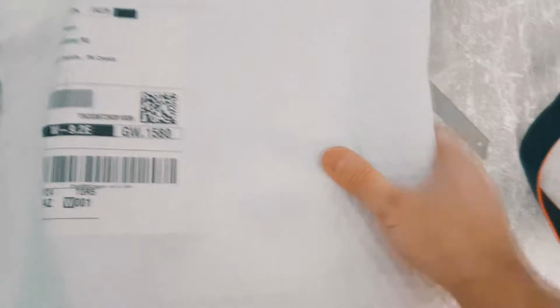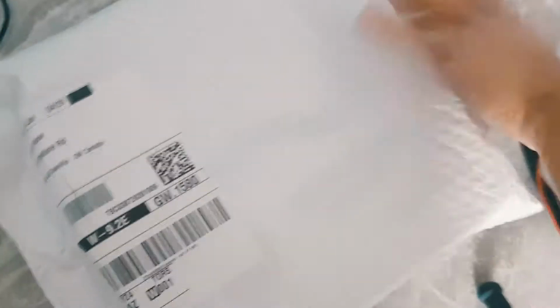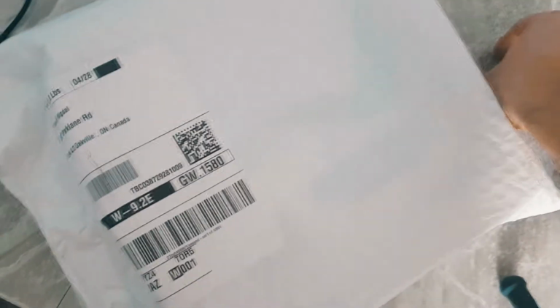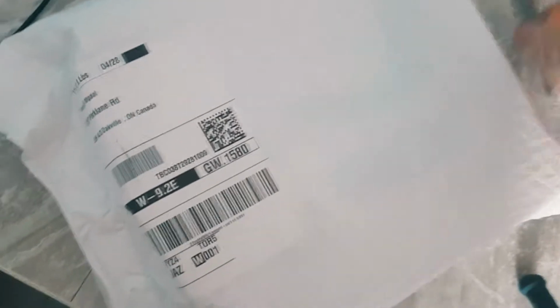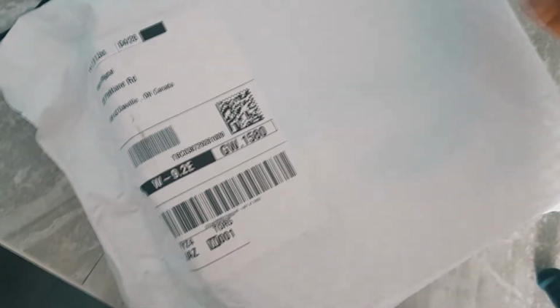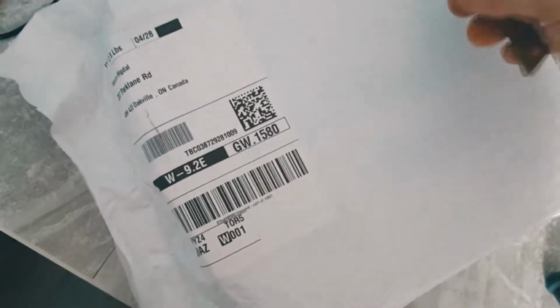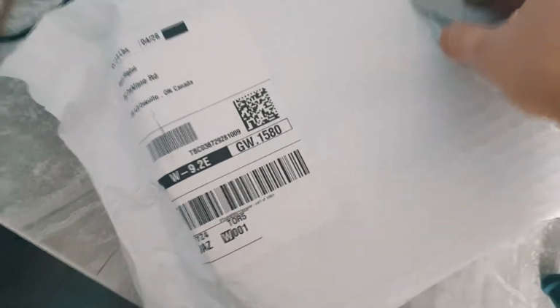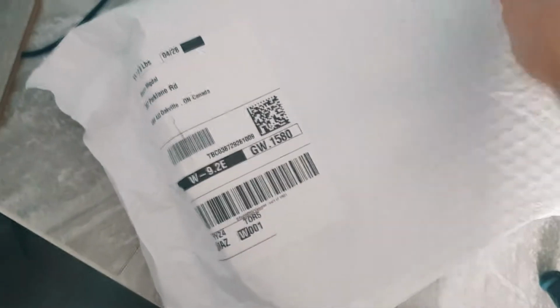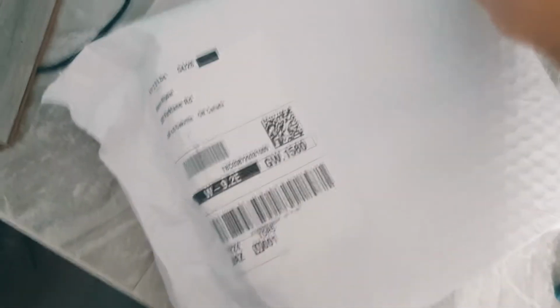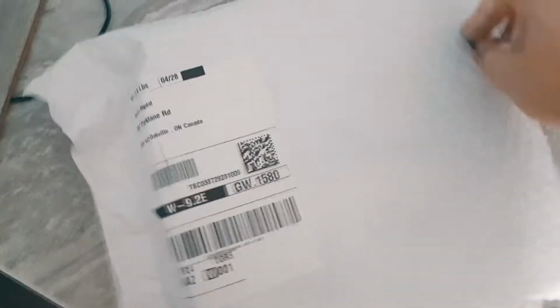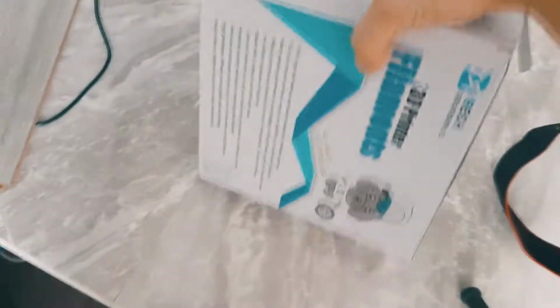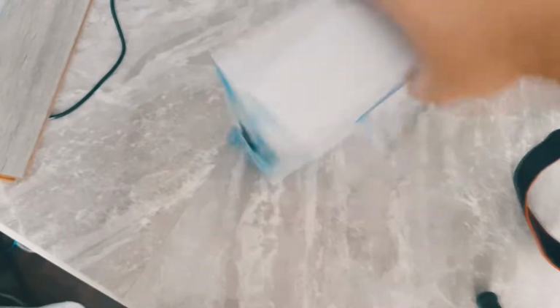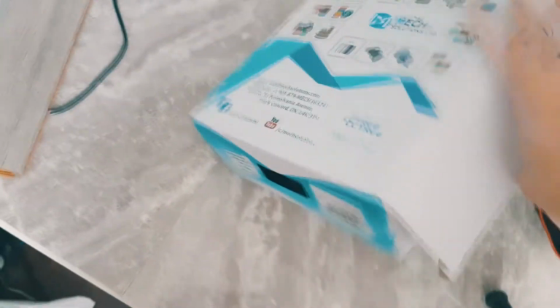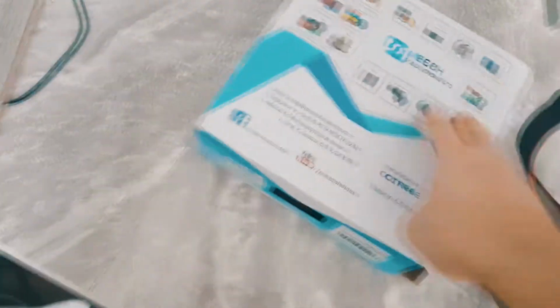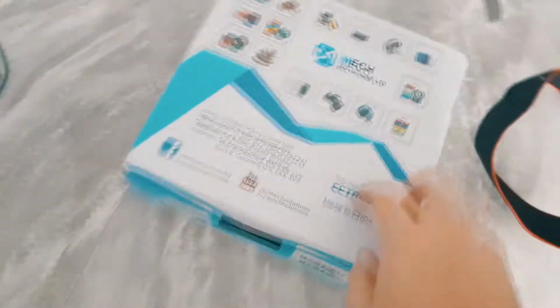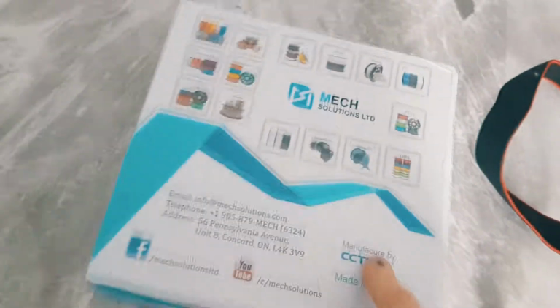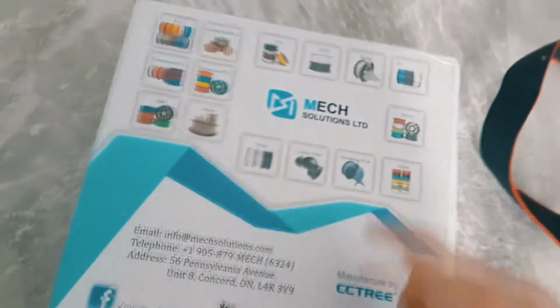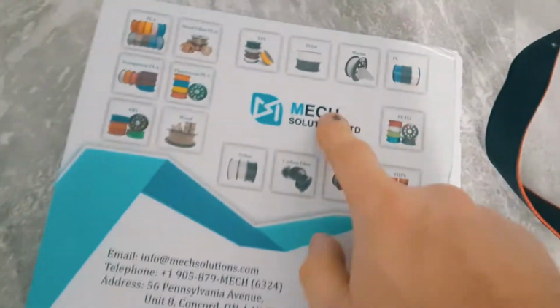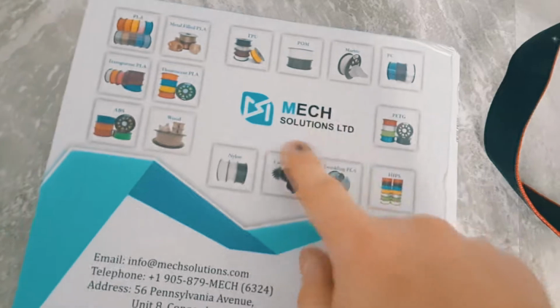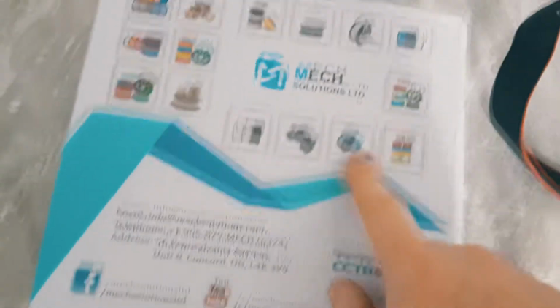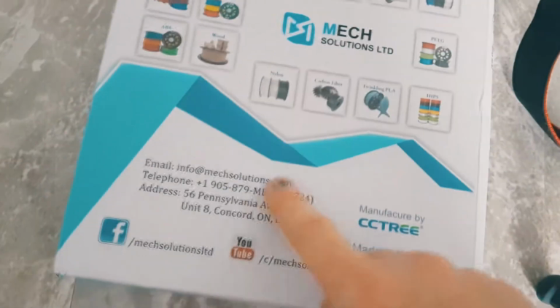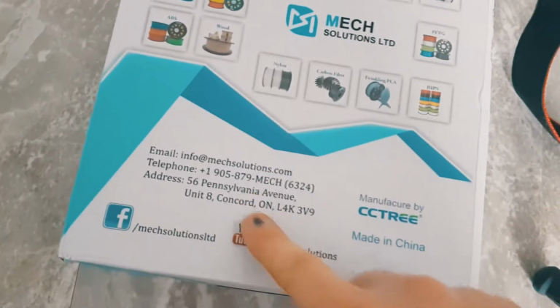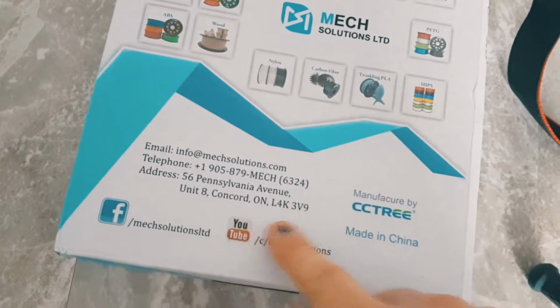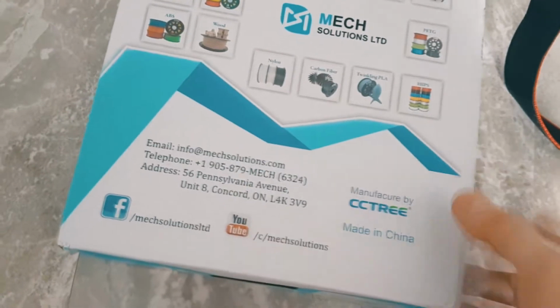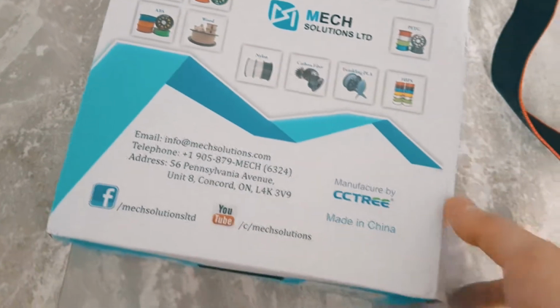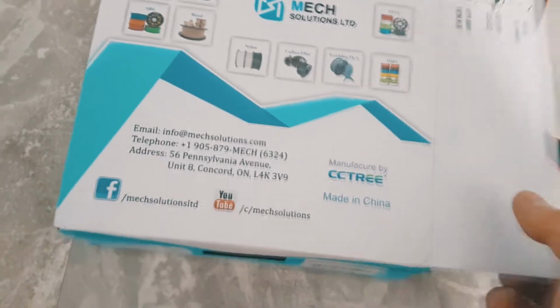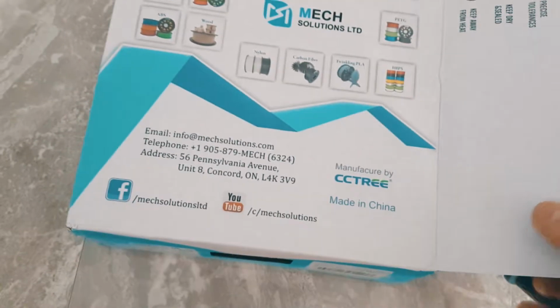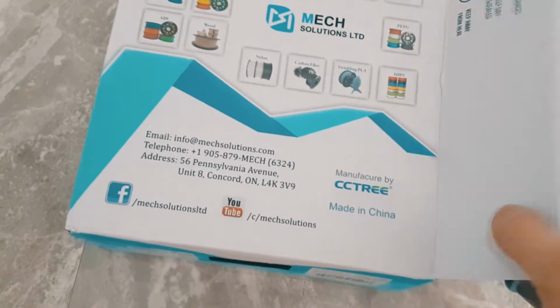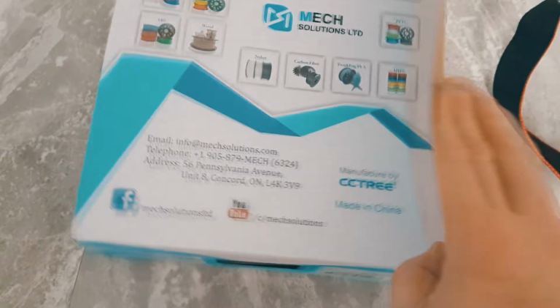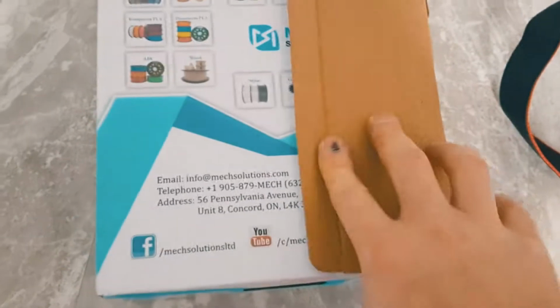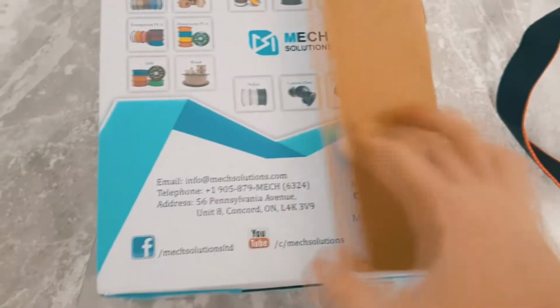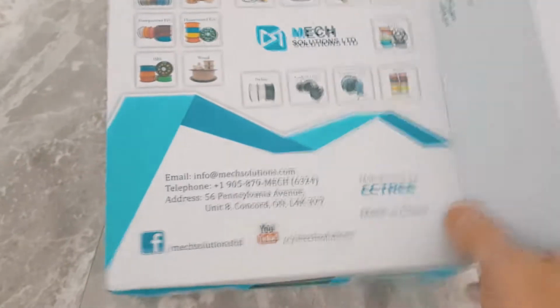So we got some white filler here from Amazon. Mac Solutions is on the tip. This is Concord, Ontario.